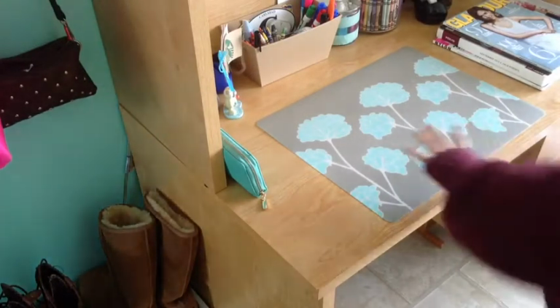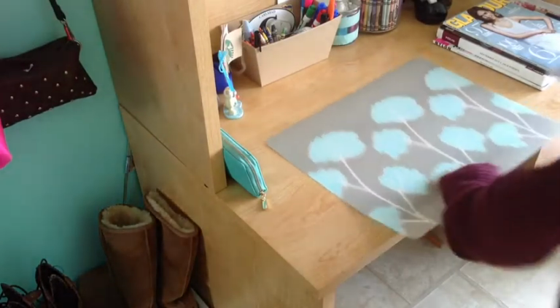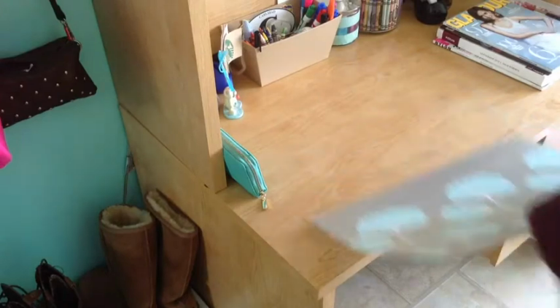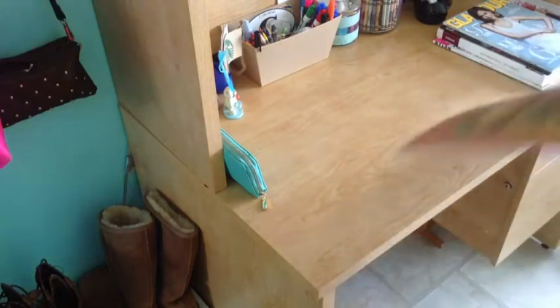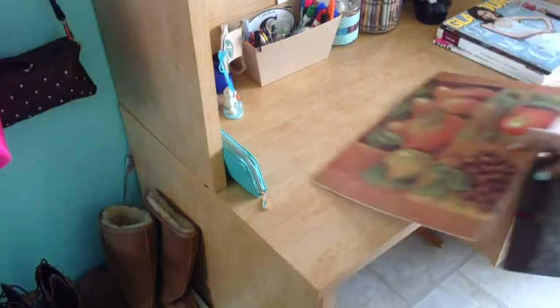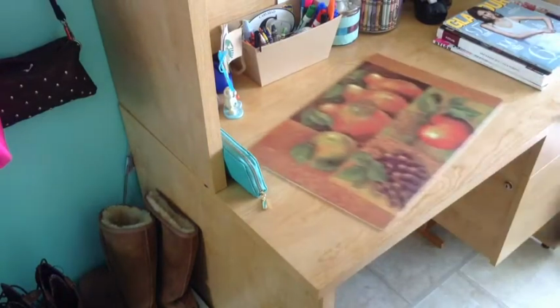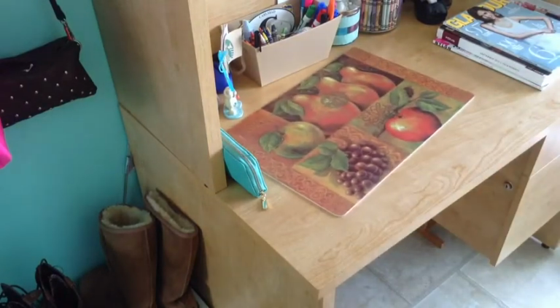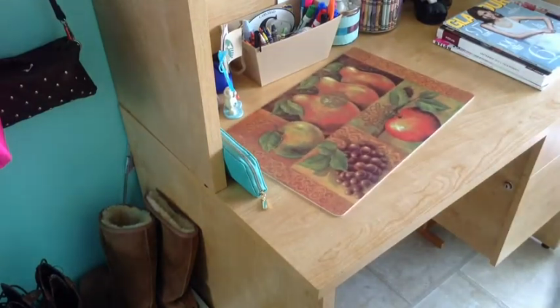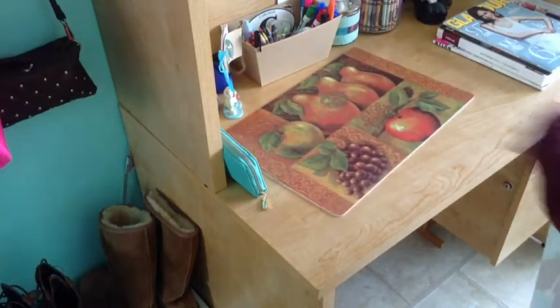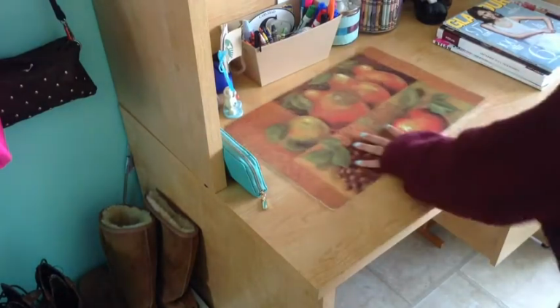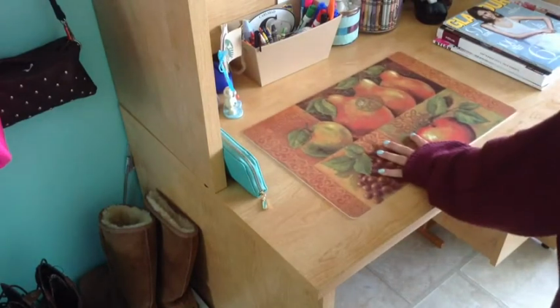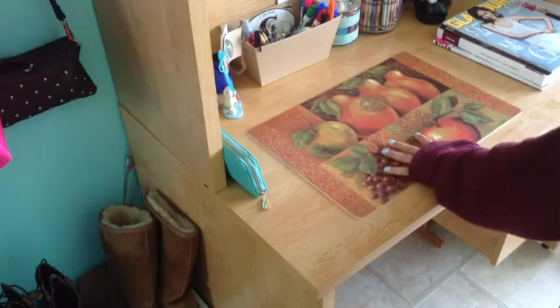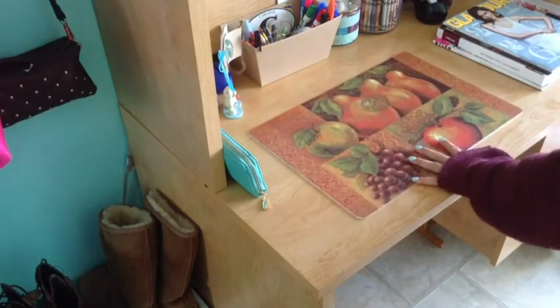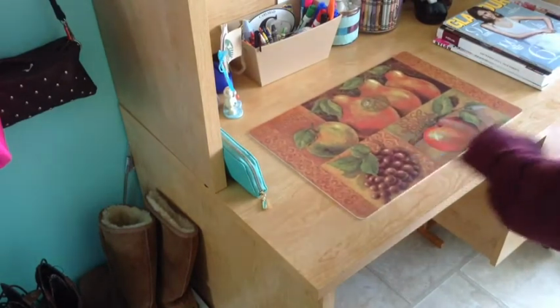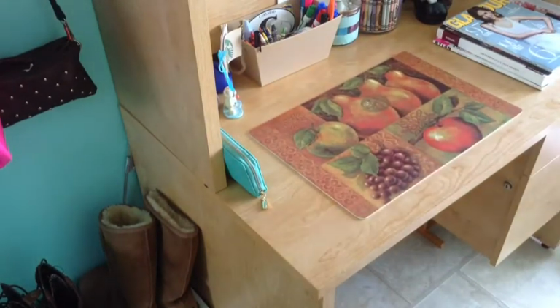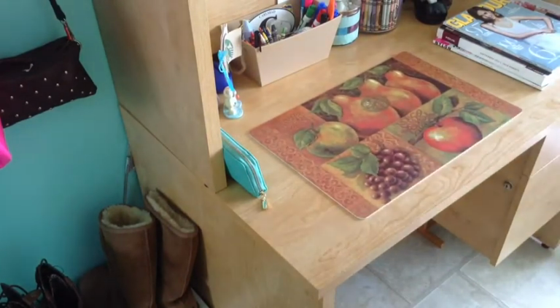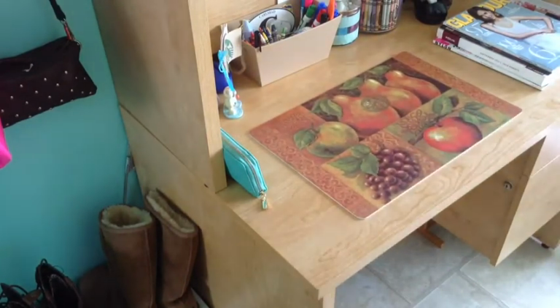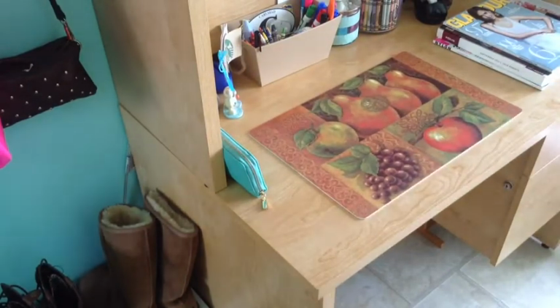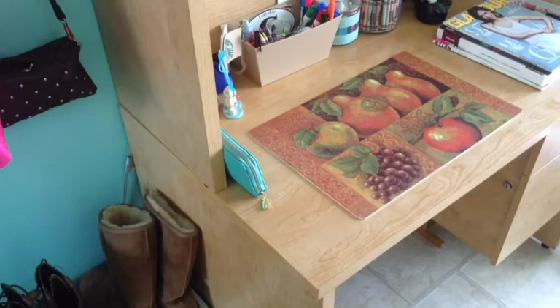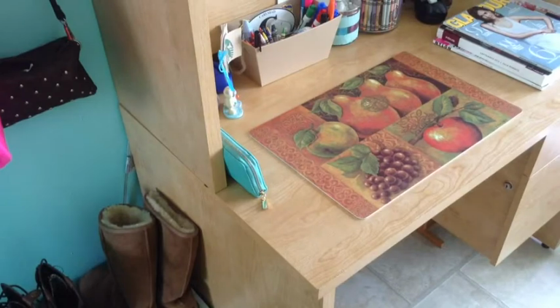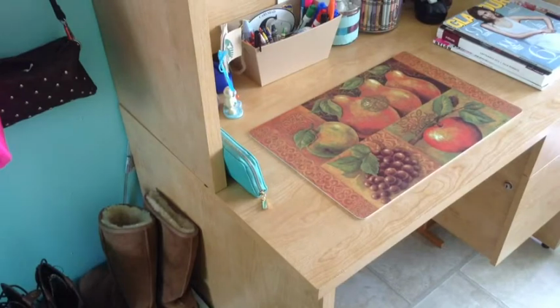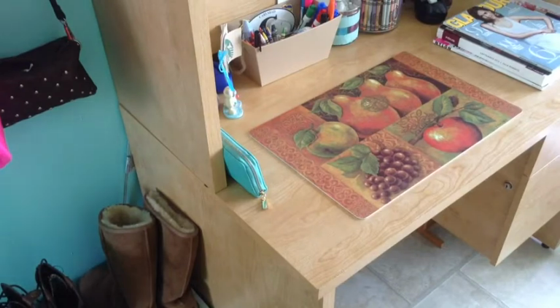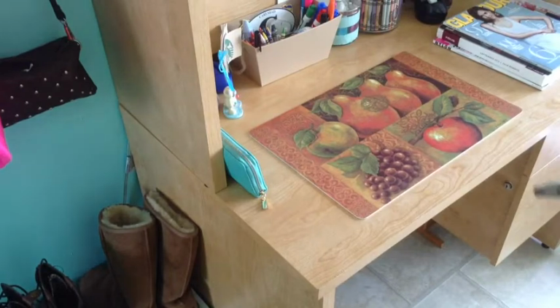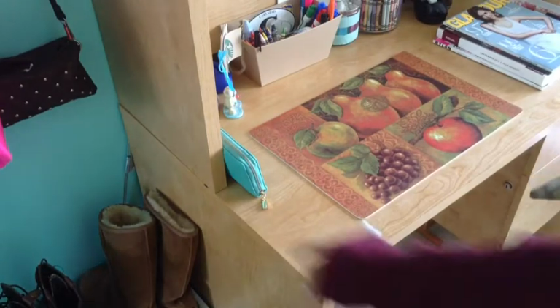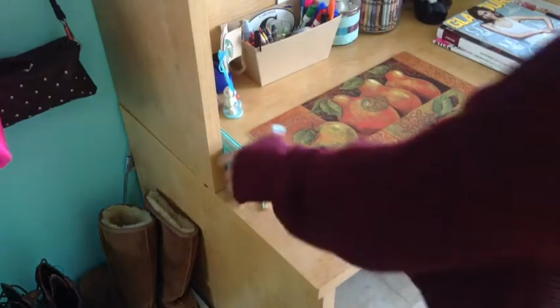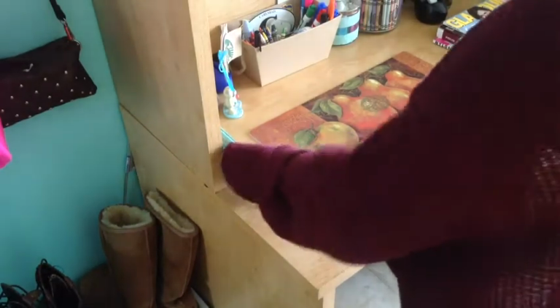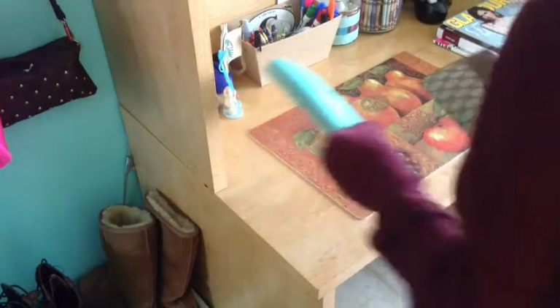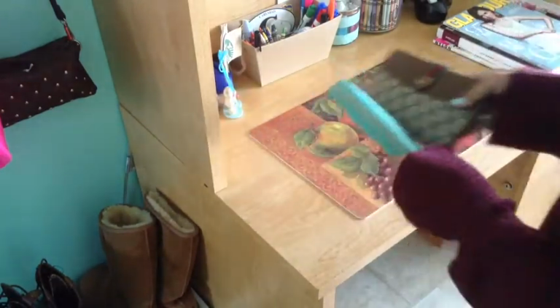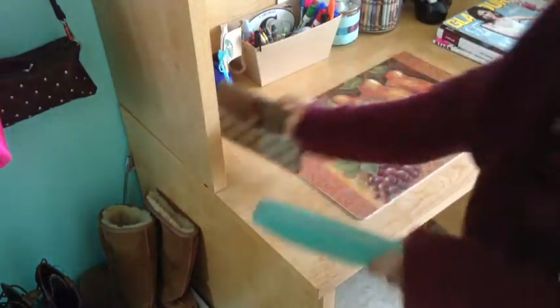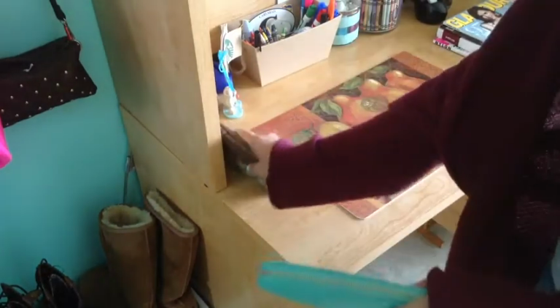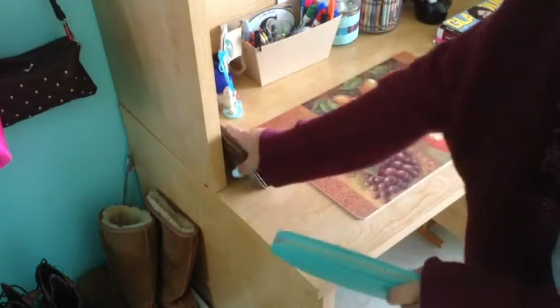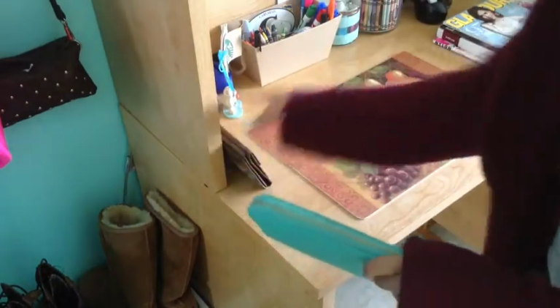Here I just wanted to dress up my desk a little bit, so I took away the blue placemat and replaced it with a fall-looking placemat. It's got warmer tones and some fruits and stuff on it.